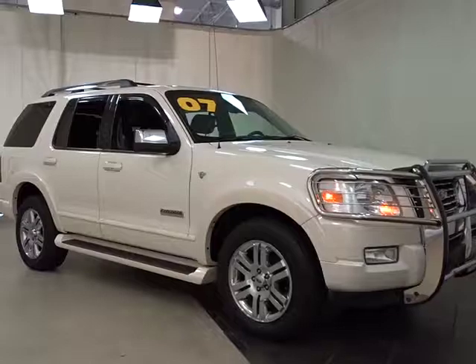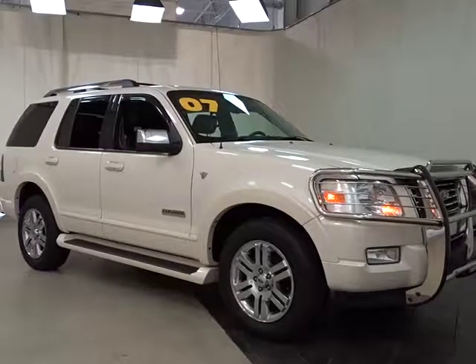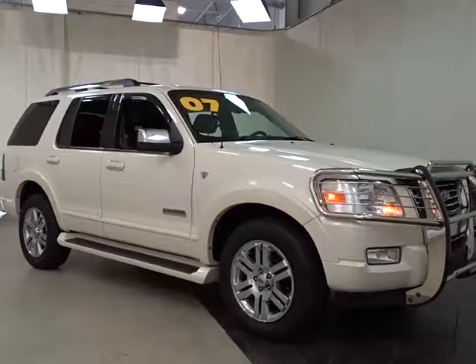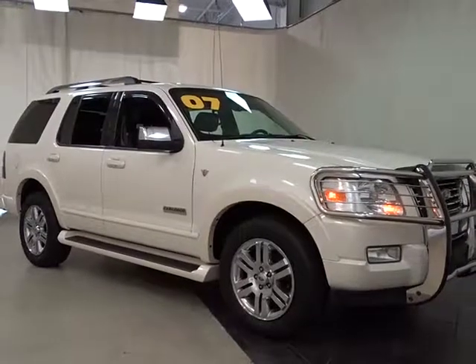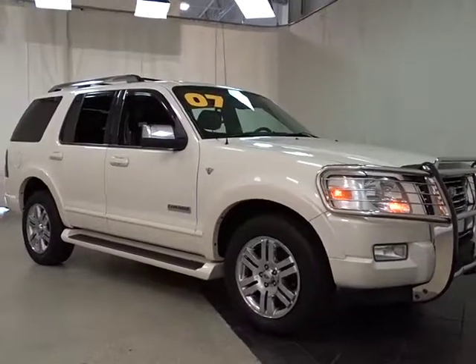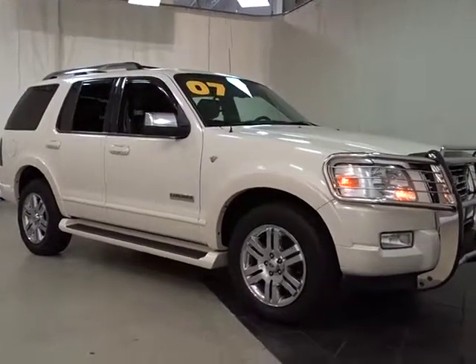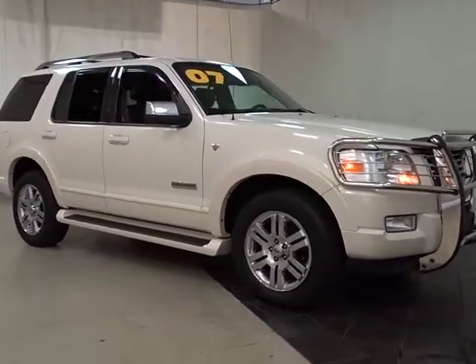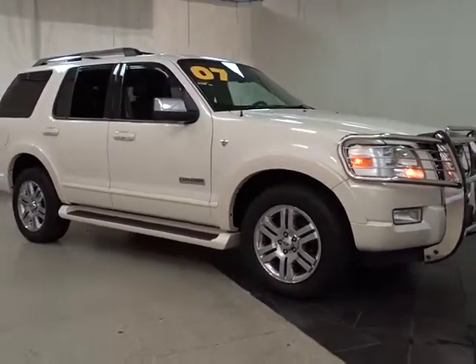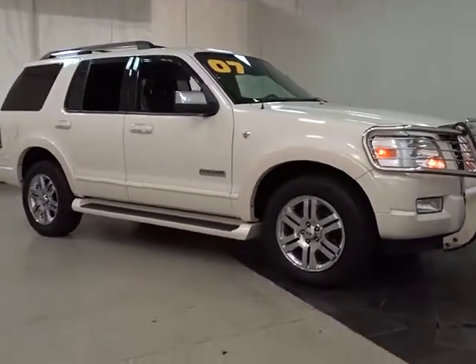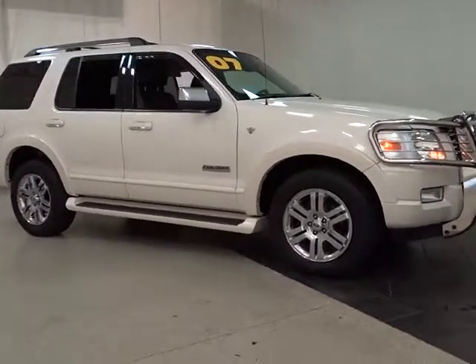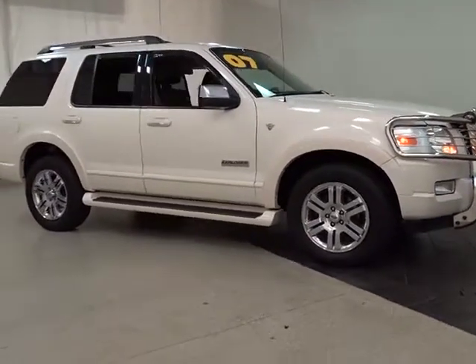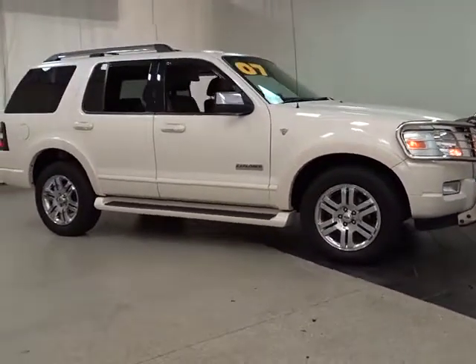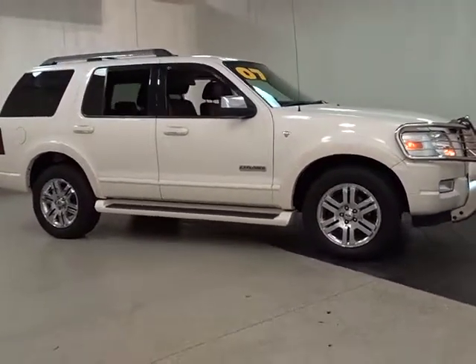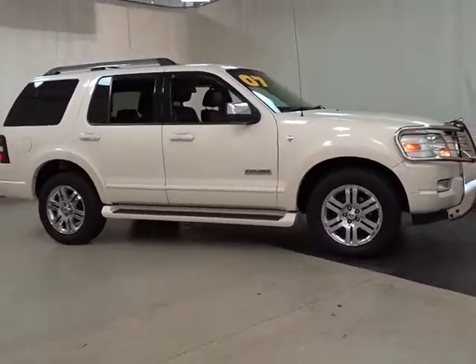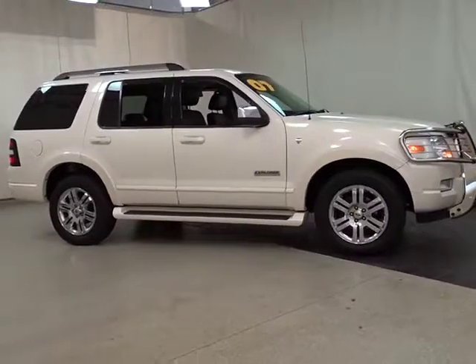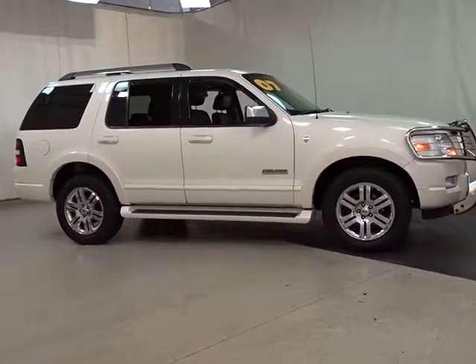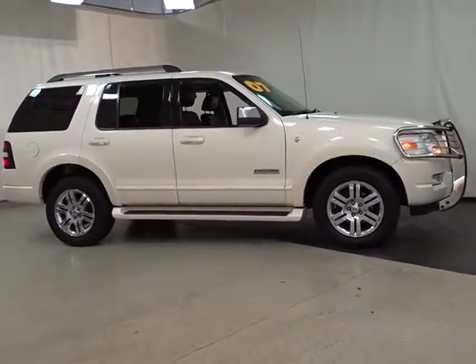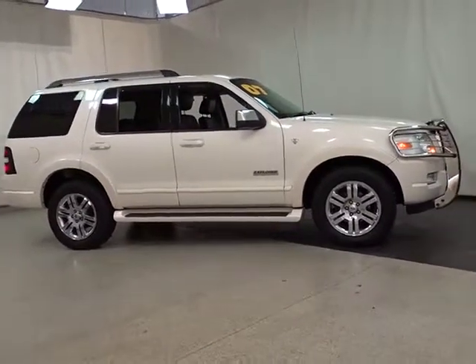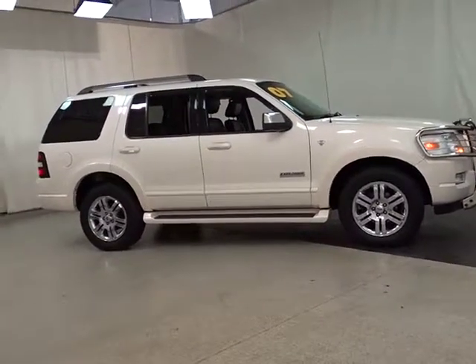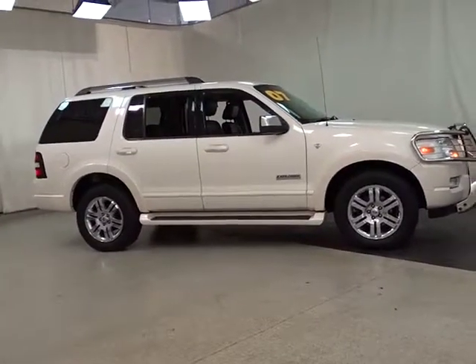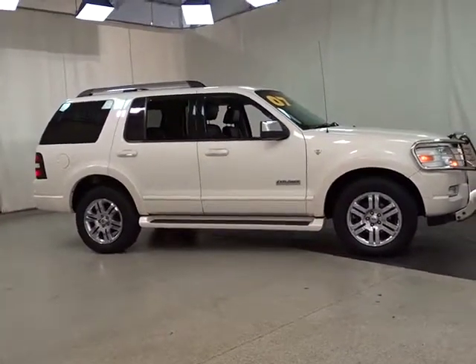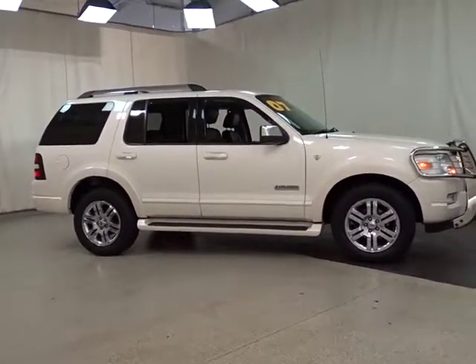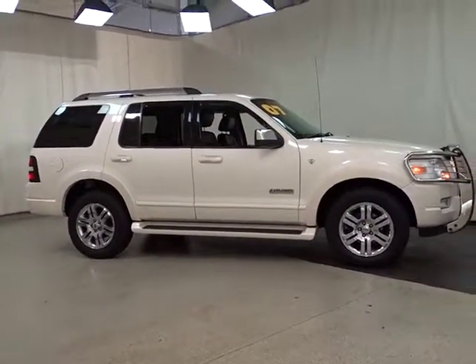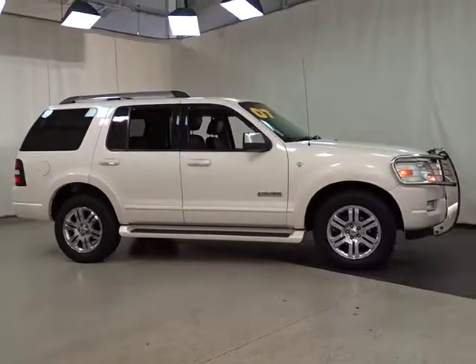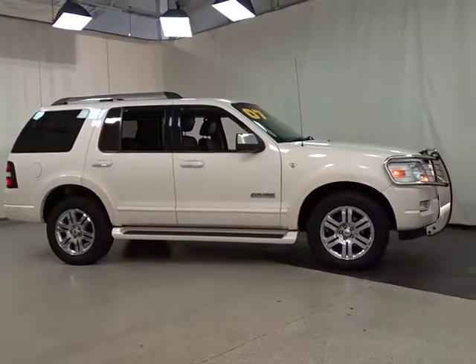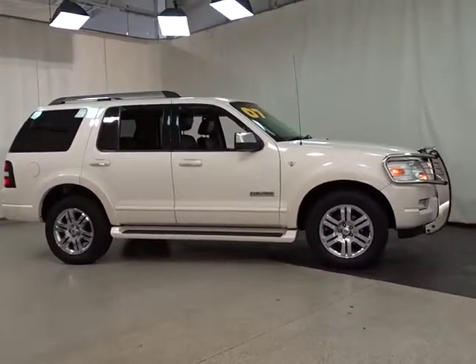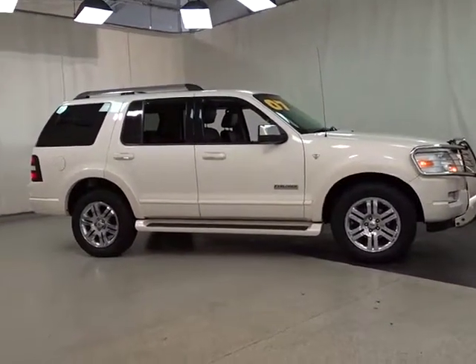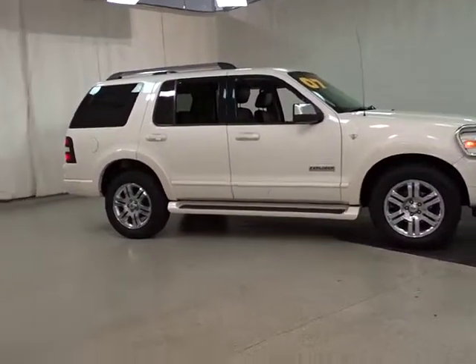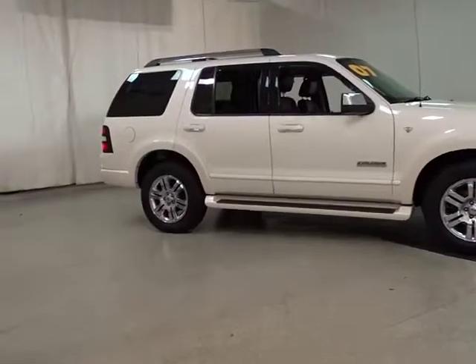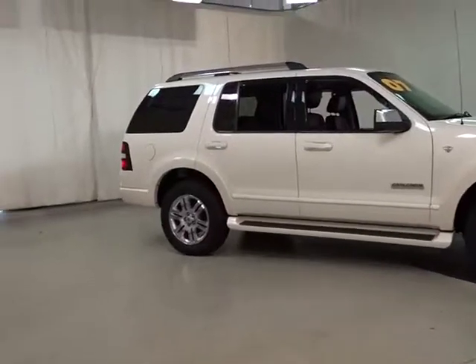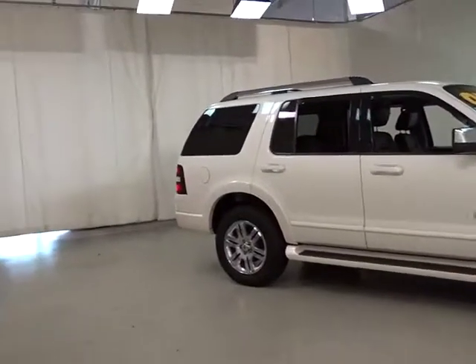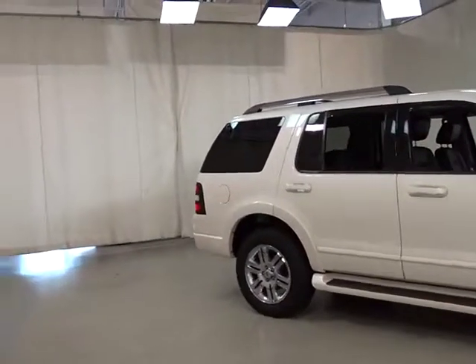The 2007 Ford Explorer. You've got a lot of capabilities to call on in a Ford Explorer. Don't underestimate your choices. This vehicle has less than 110,000 miles.